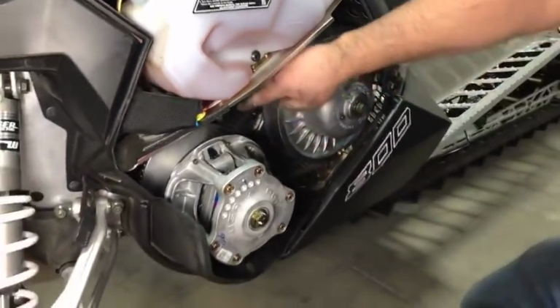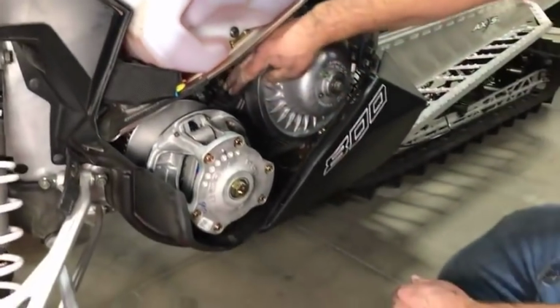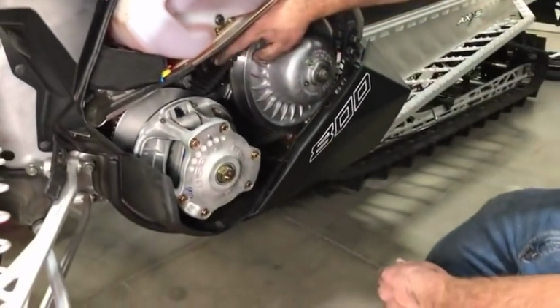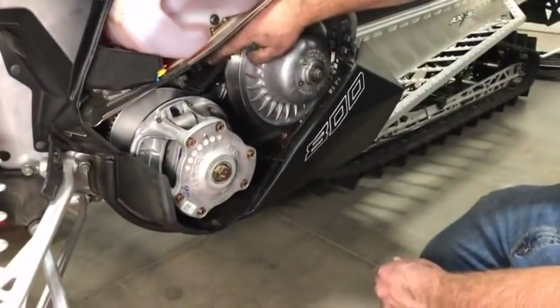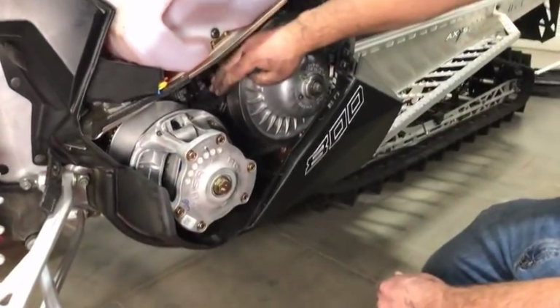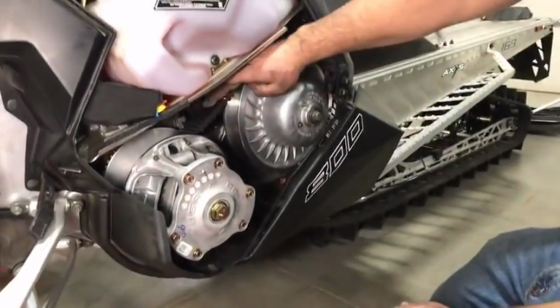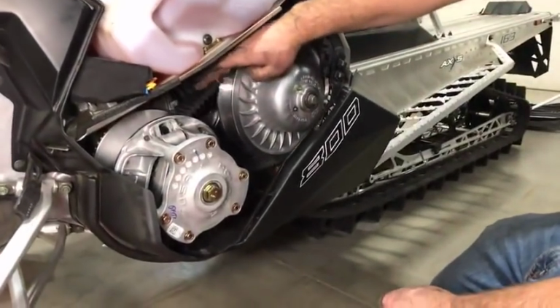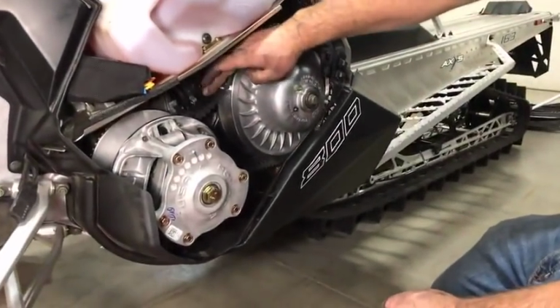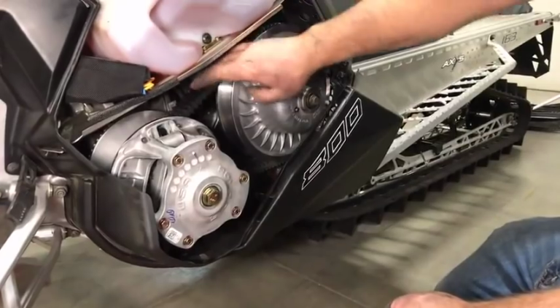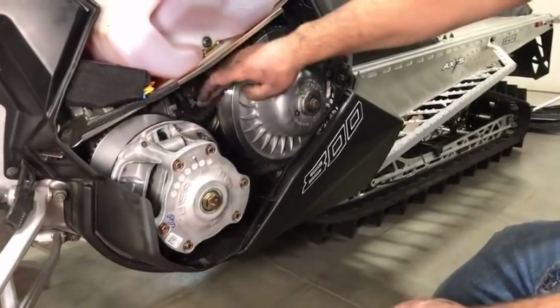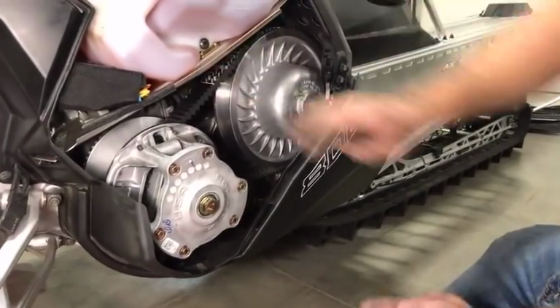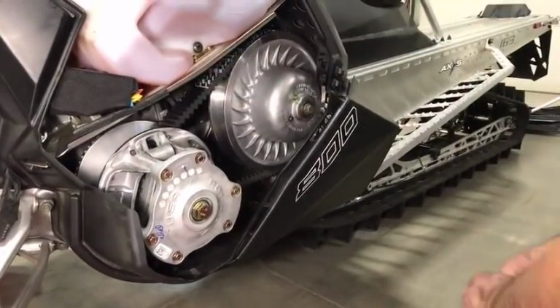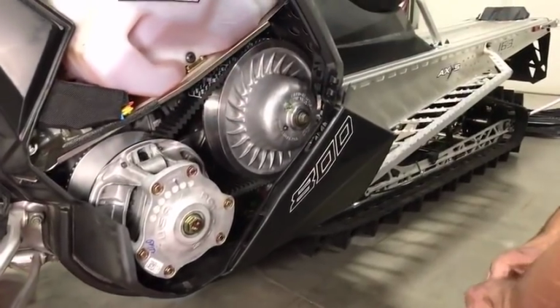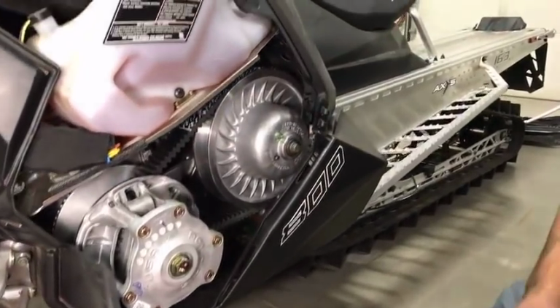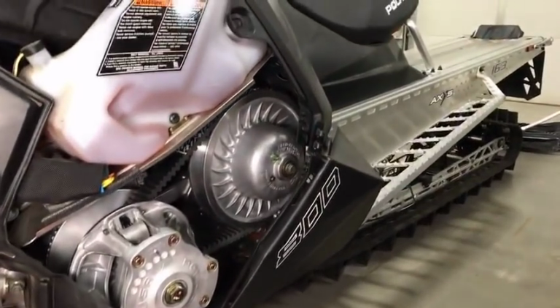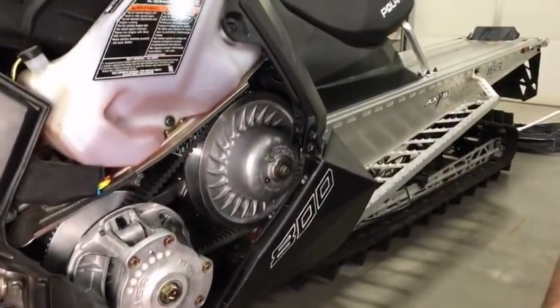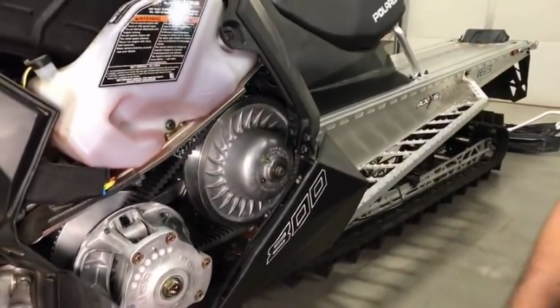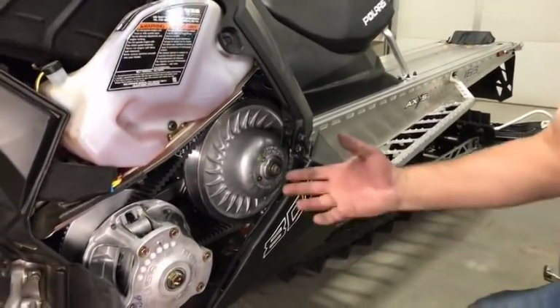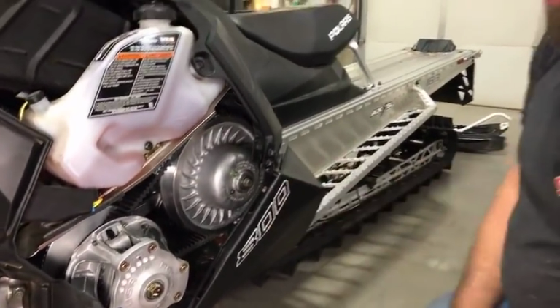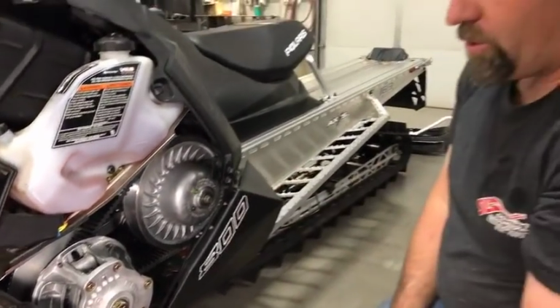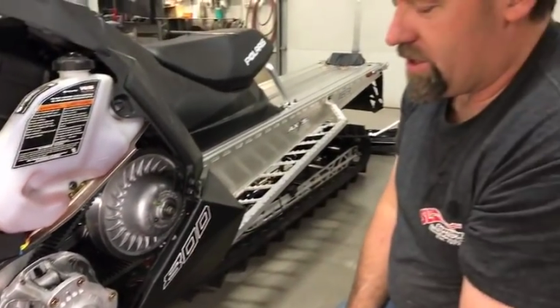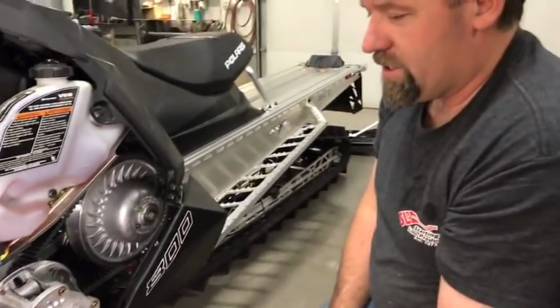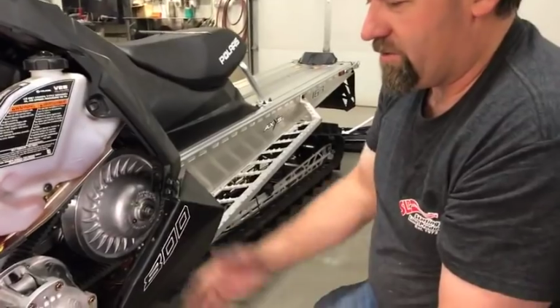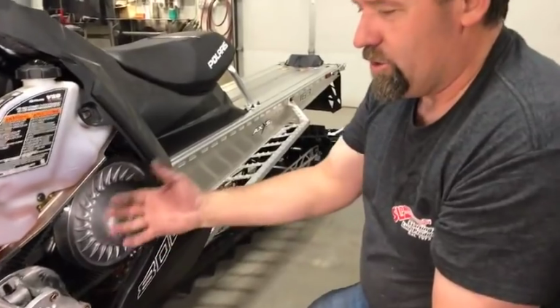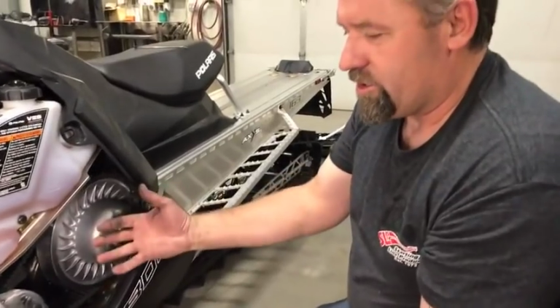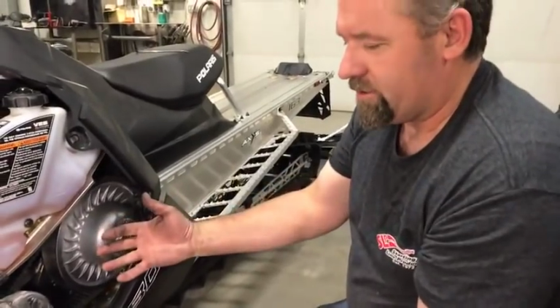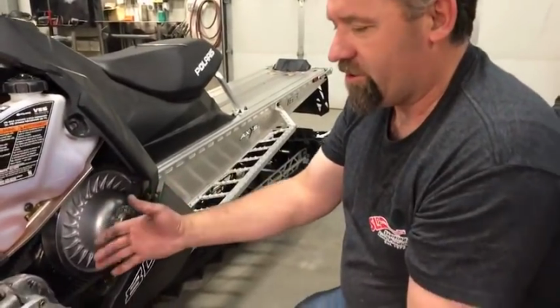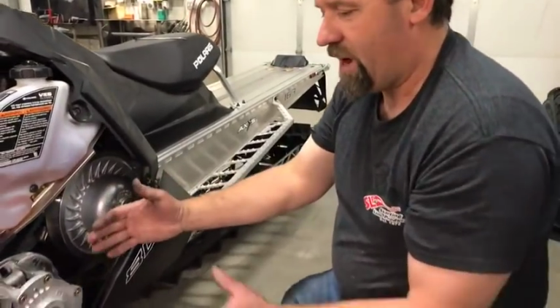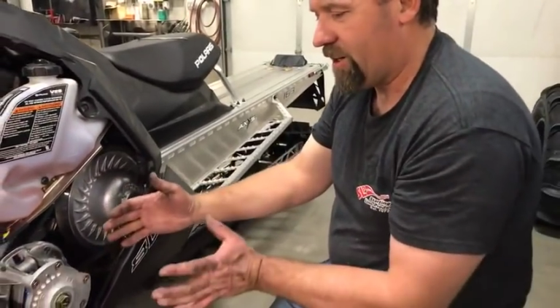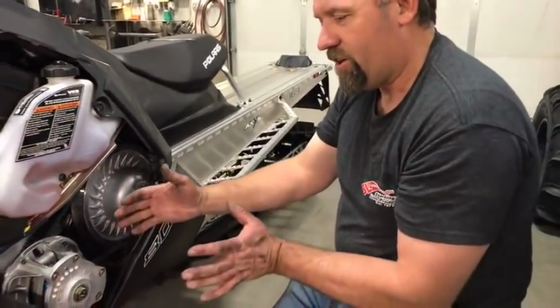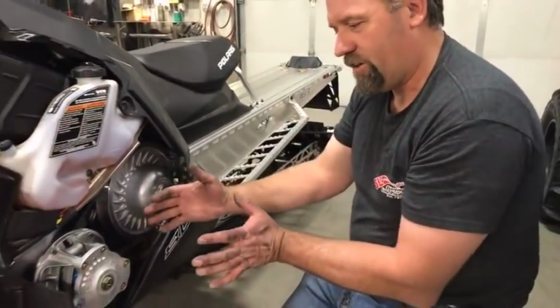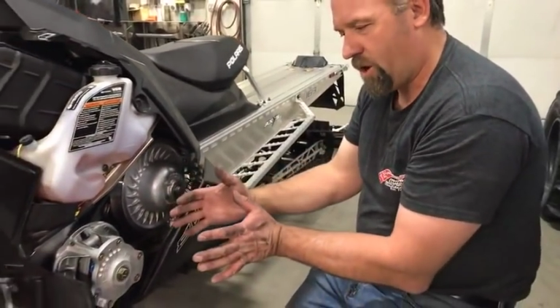Once you do that, just pull the belt through the clutch to let the clutch snap back in. See how much better our belt deflection is right there — that's about what I want to see. The reason belt deflection is so important is because if you're loose, the drive clutch shifts partway before the driven clutch even engages or starts turning.